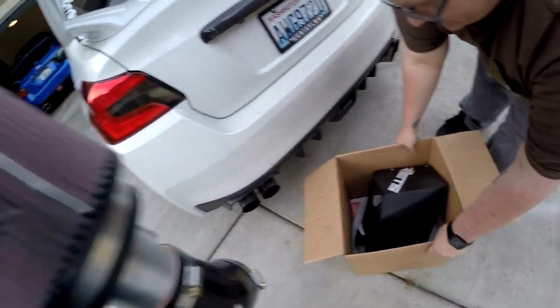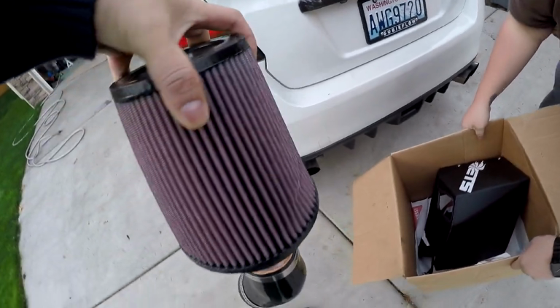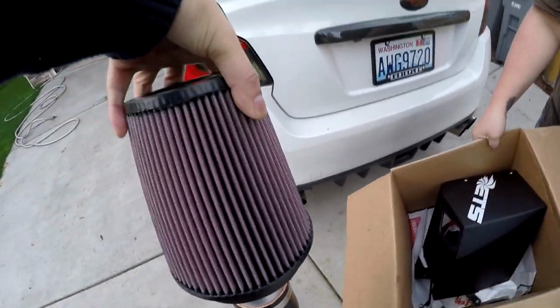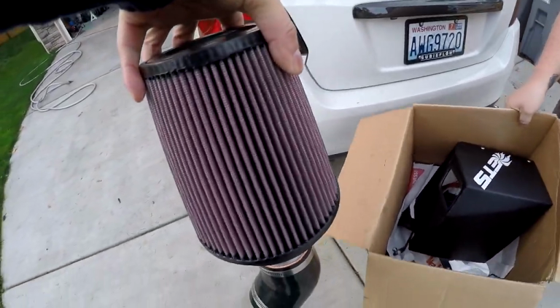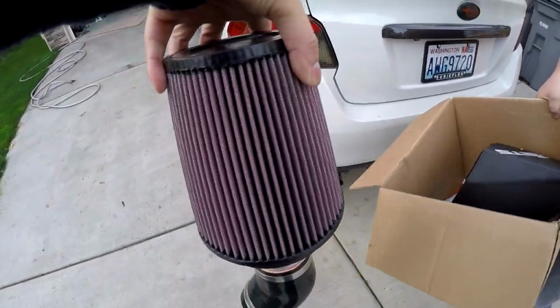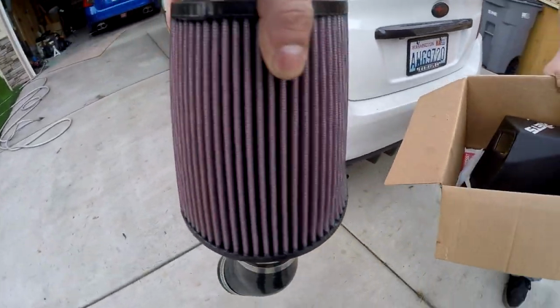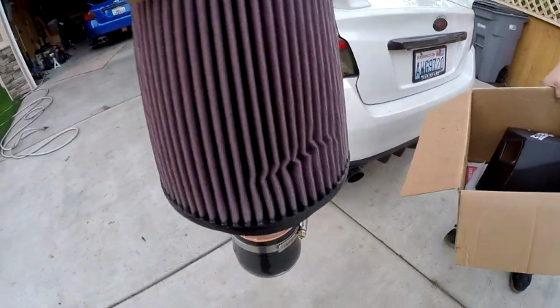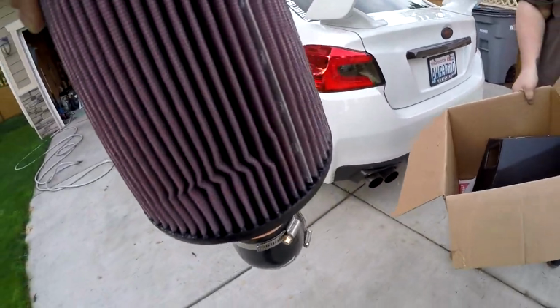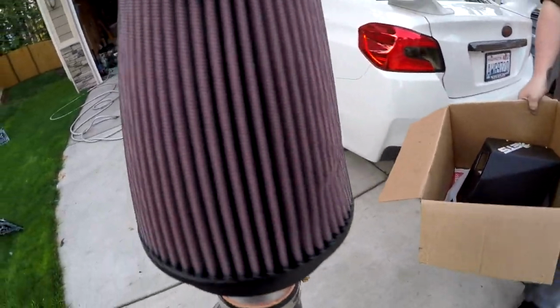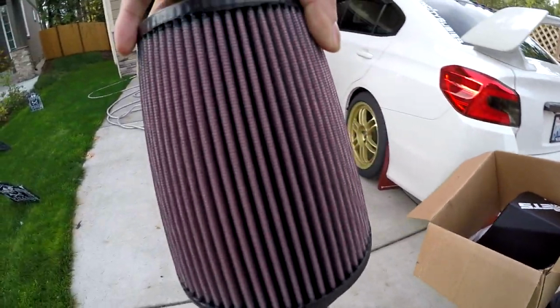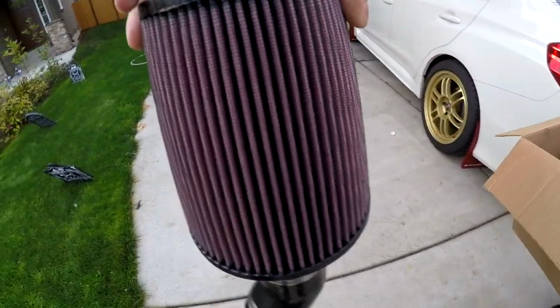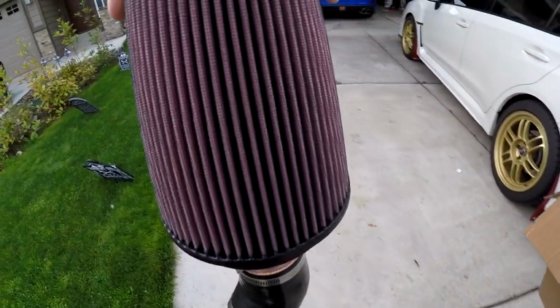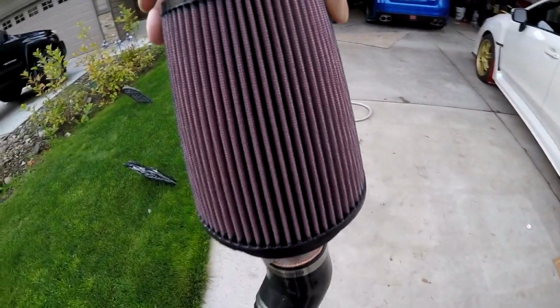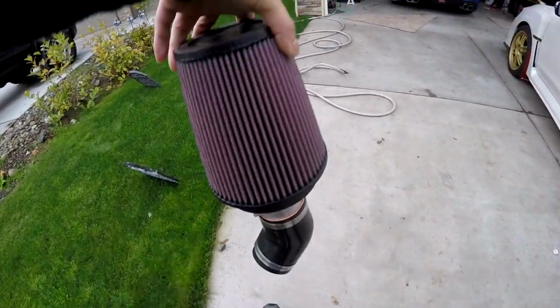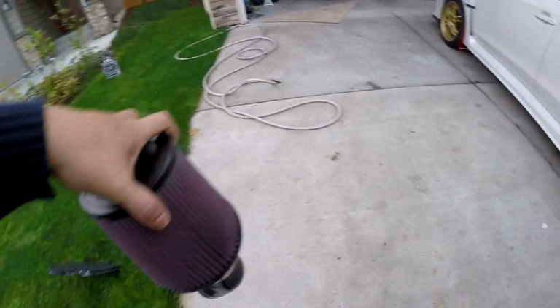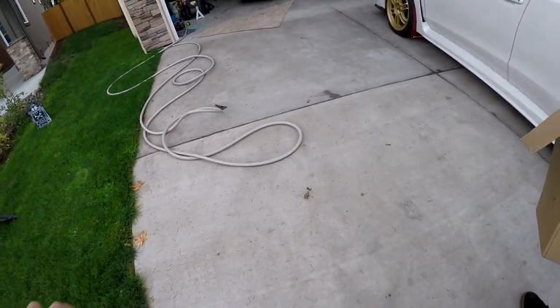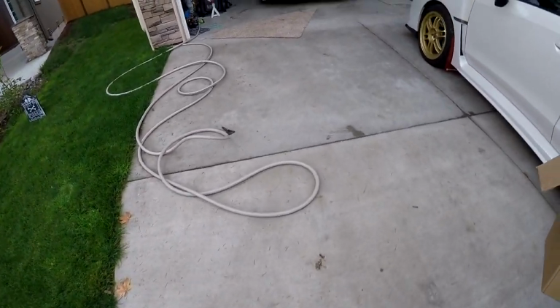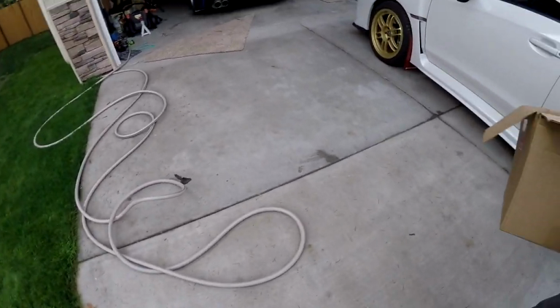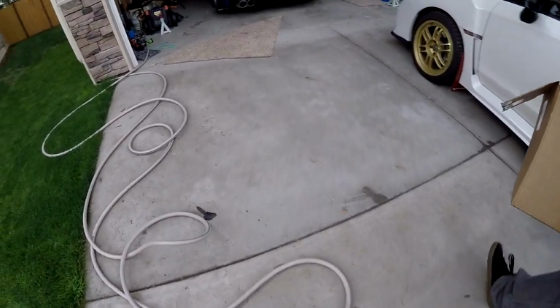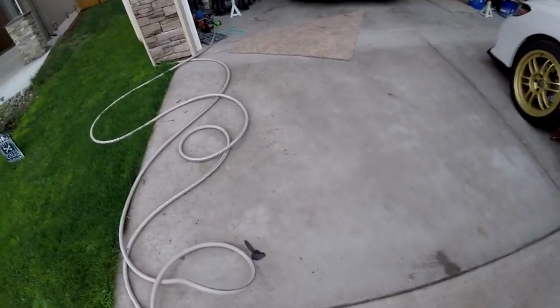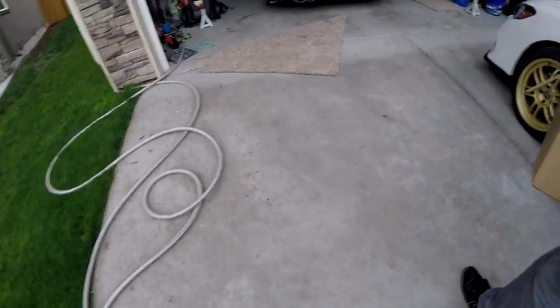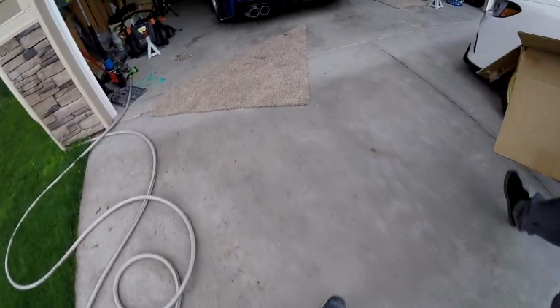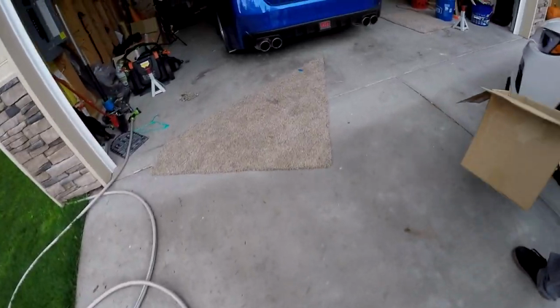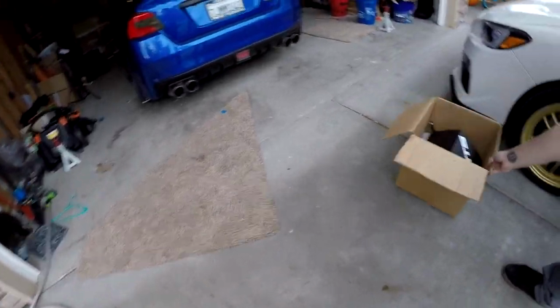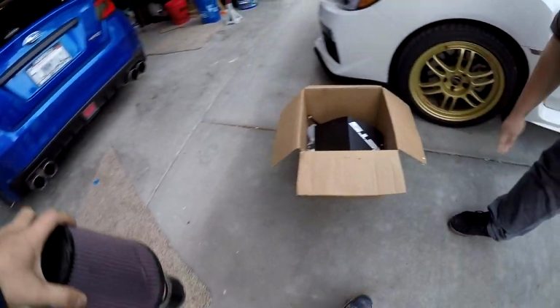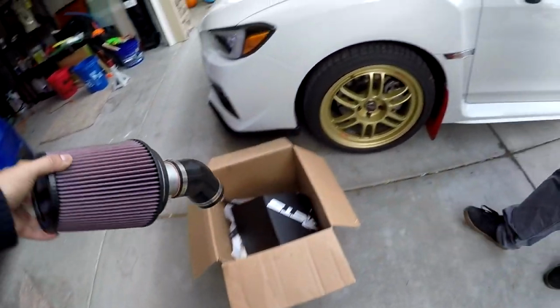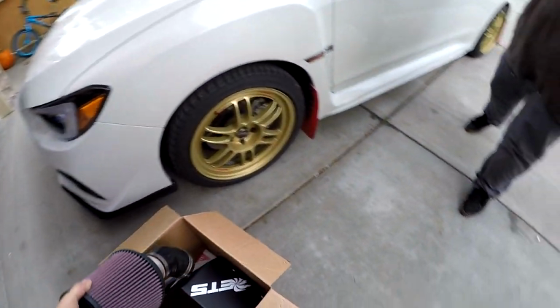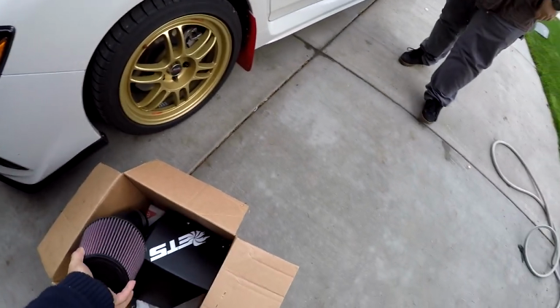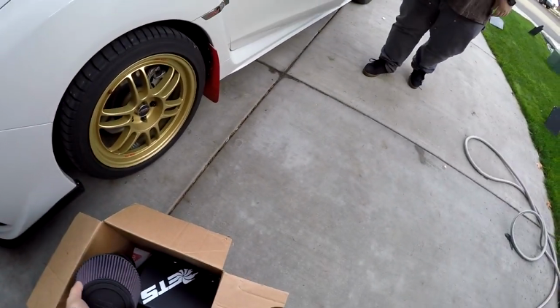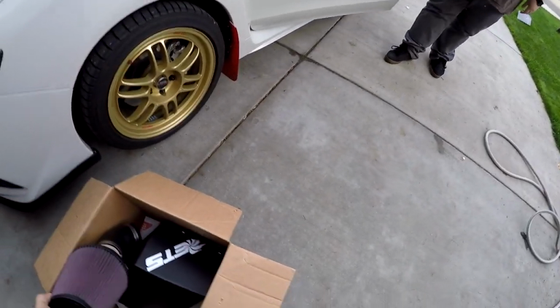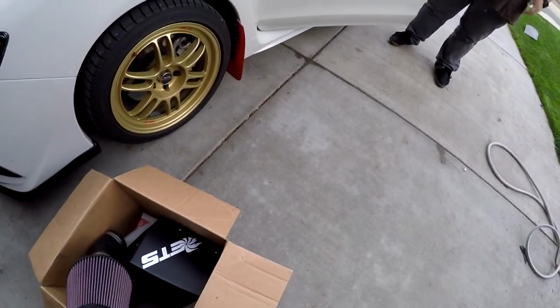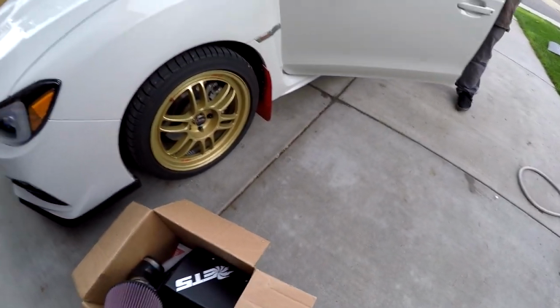The filter looks still clean. I think he said it only has like 500 or a thousand miles on it. Look at that — you scored, man. A $400 intake for a couple hundred bucks.